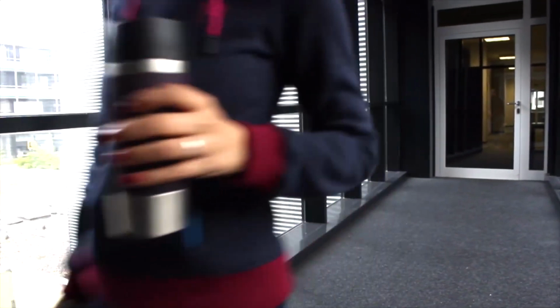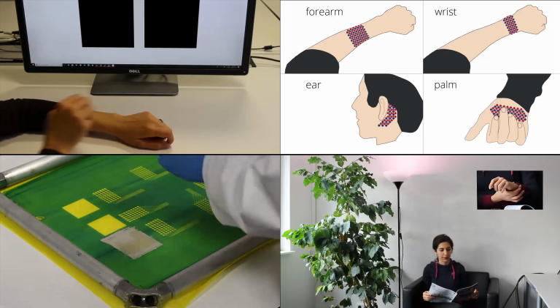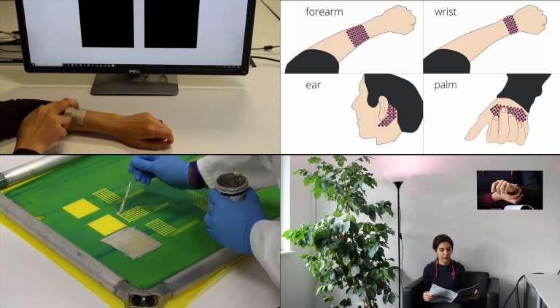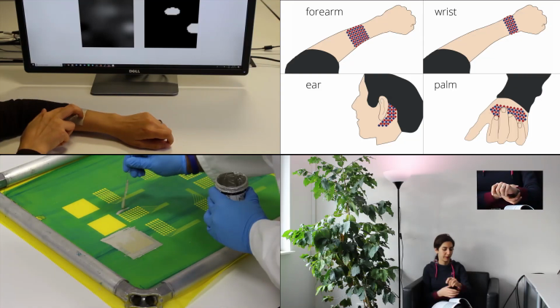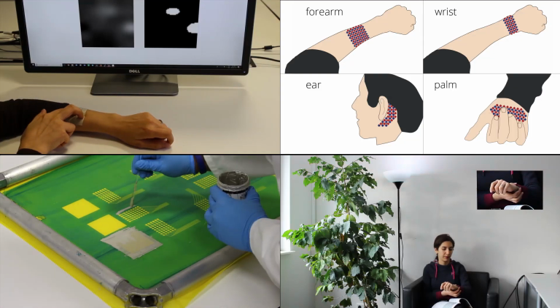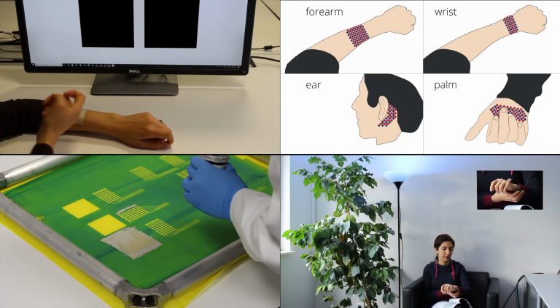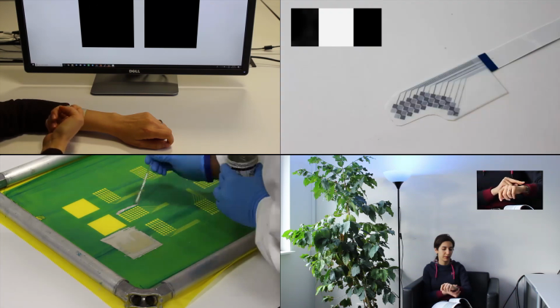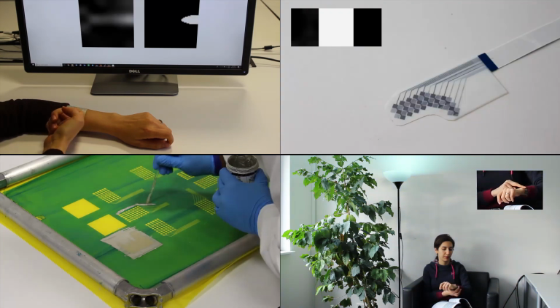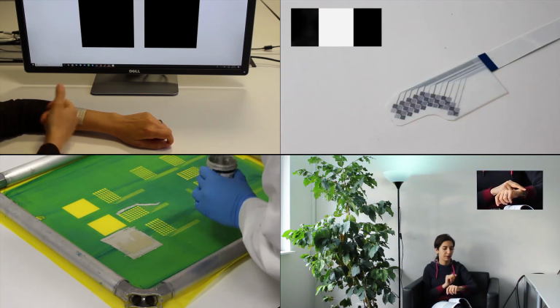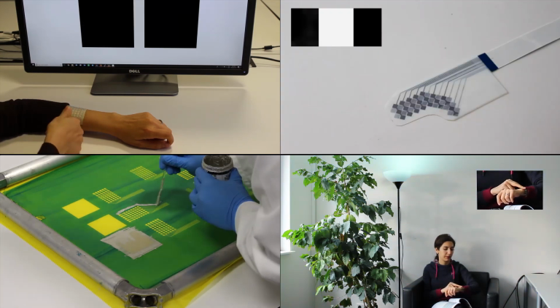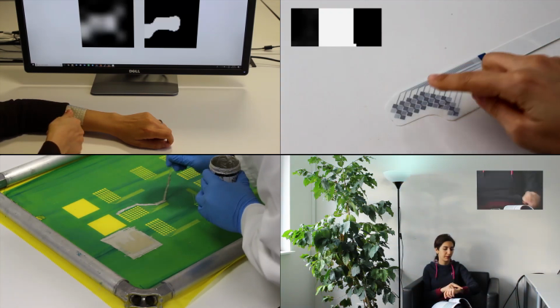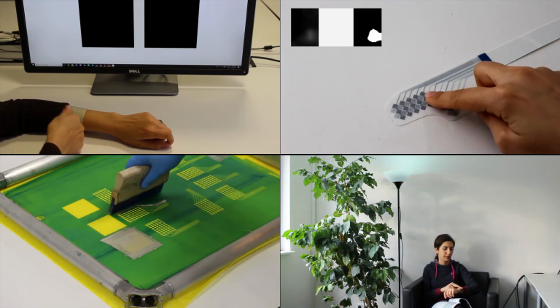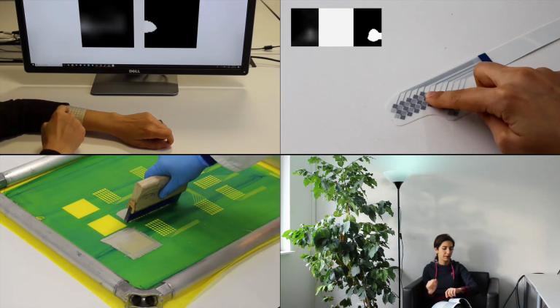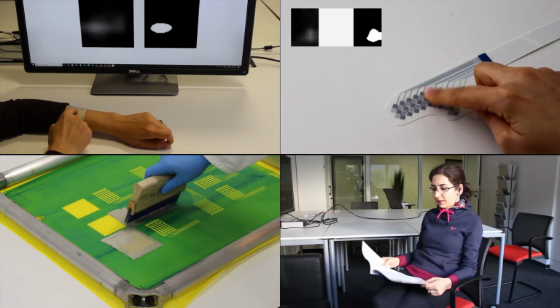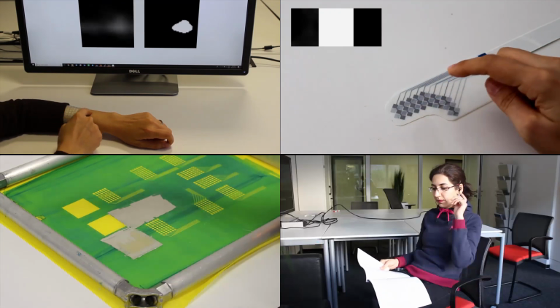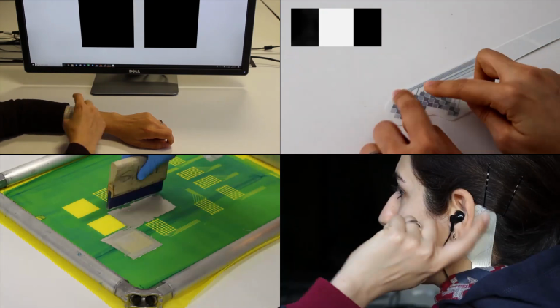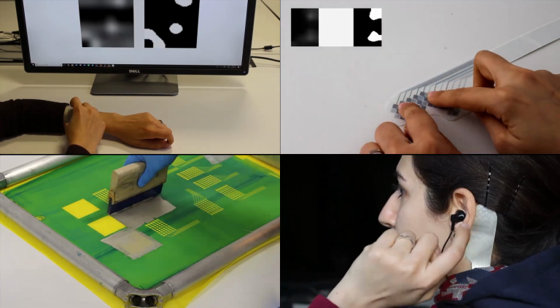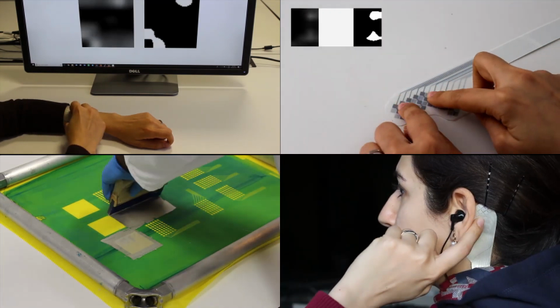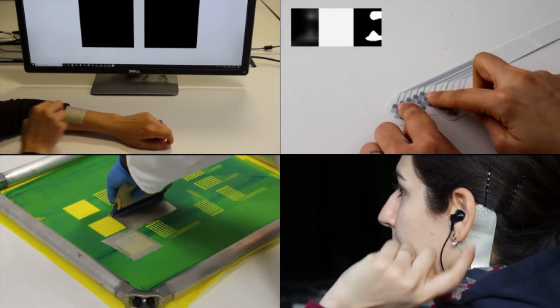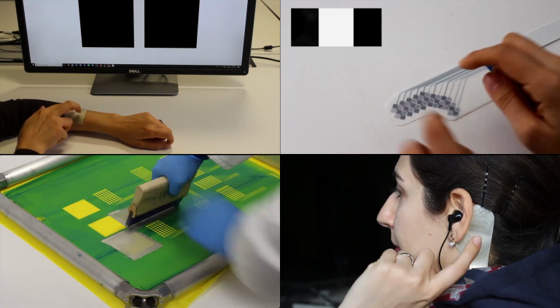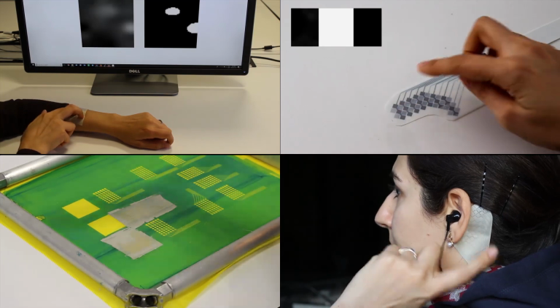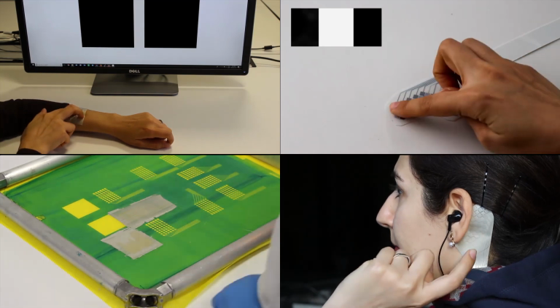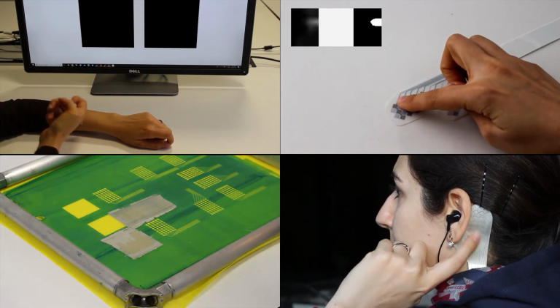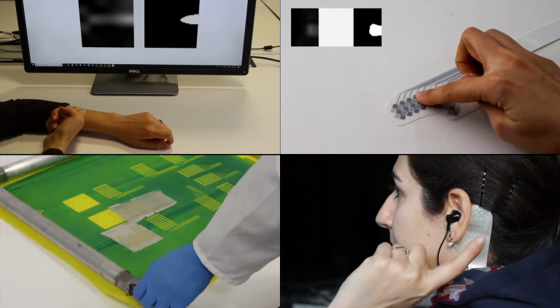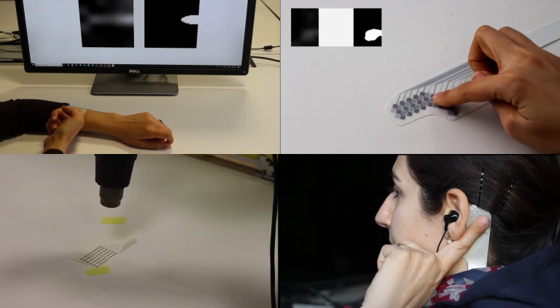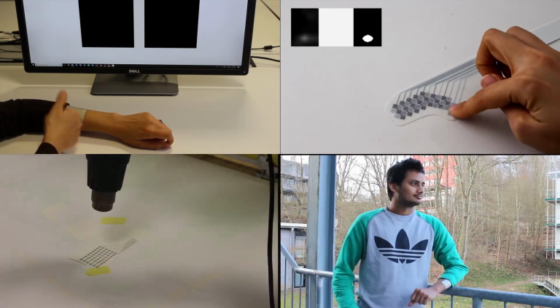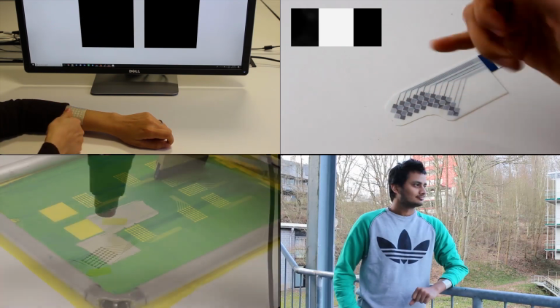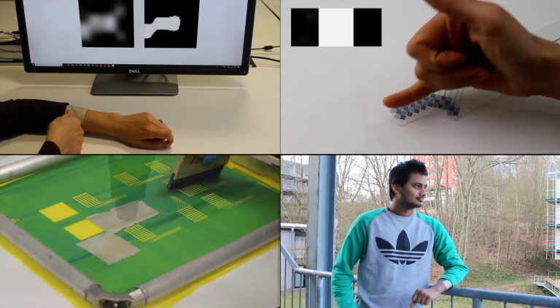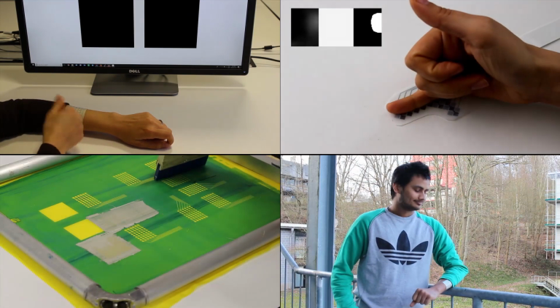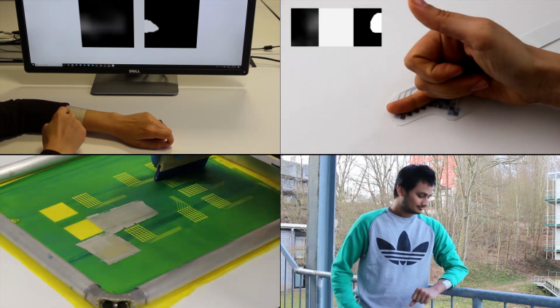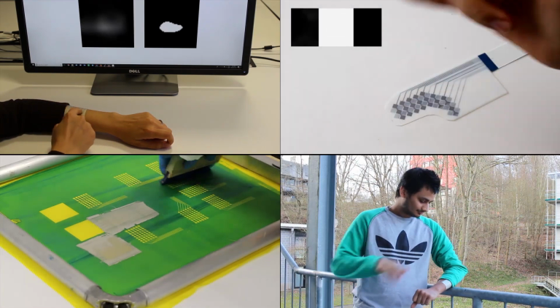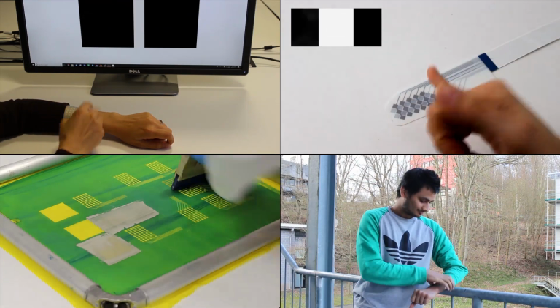To conclude, we presented Multi-Touch Skin, a thin flexible multi-touch sensor for the body. It can be customized to various locations of the body, supports easy fabrication, and enables versatile applications.